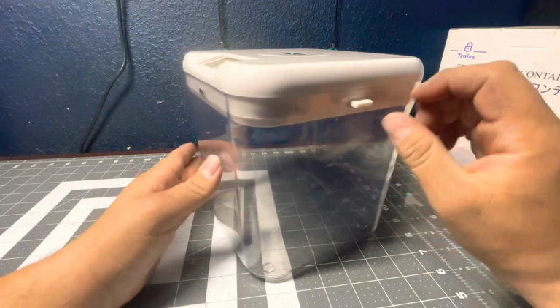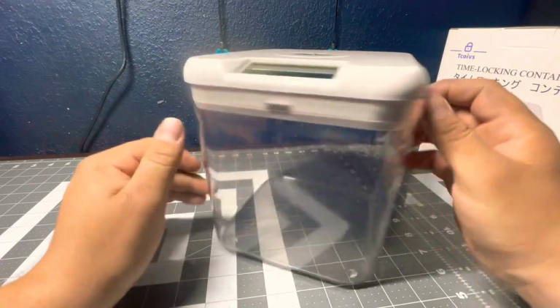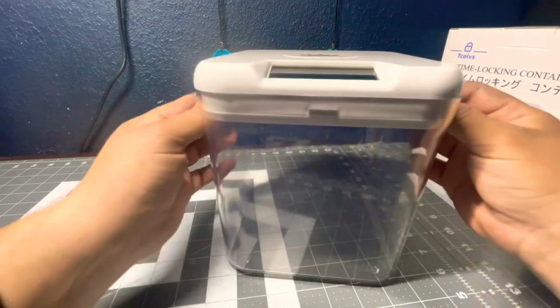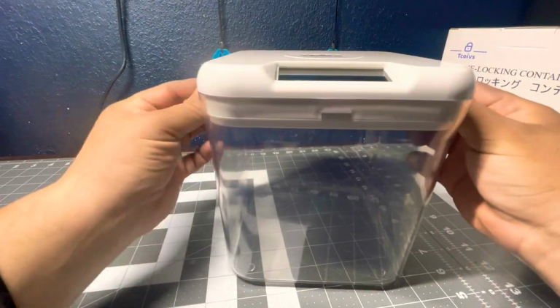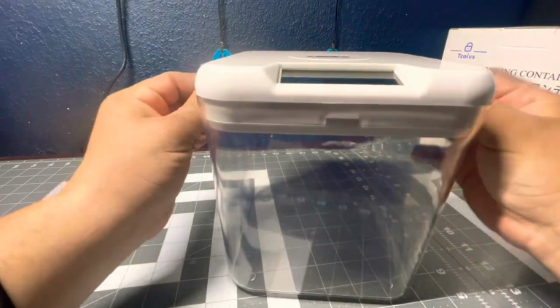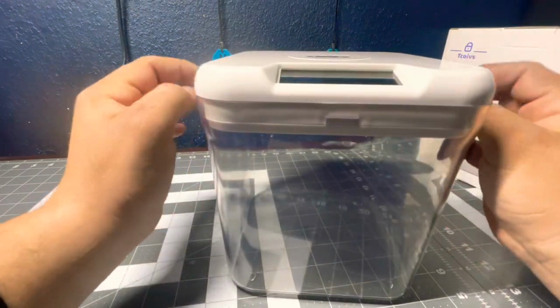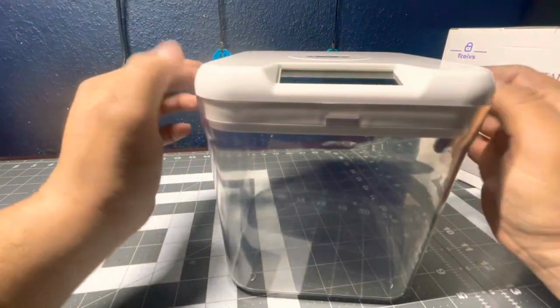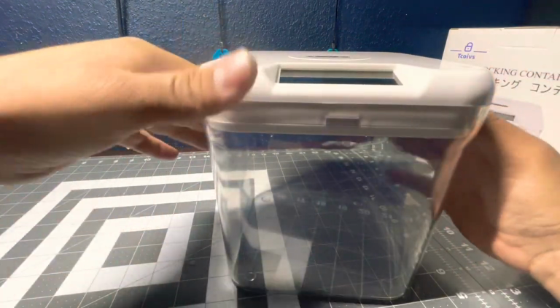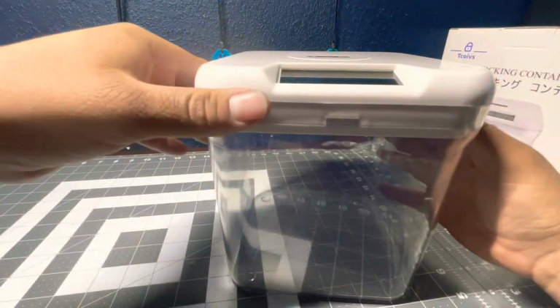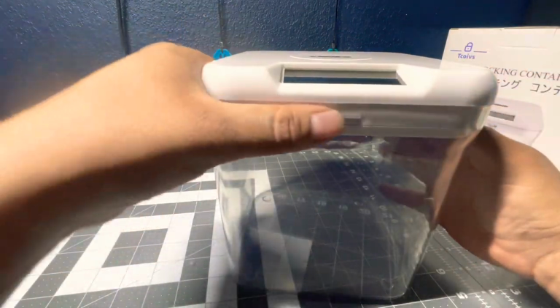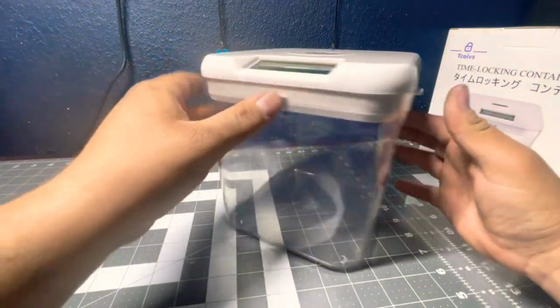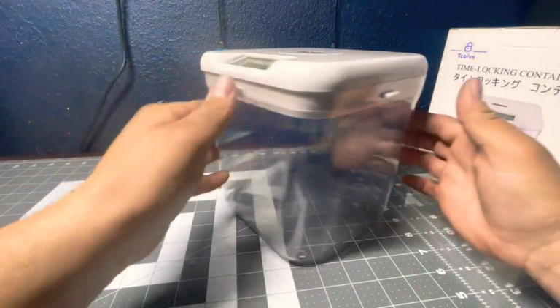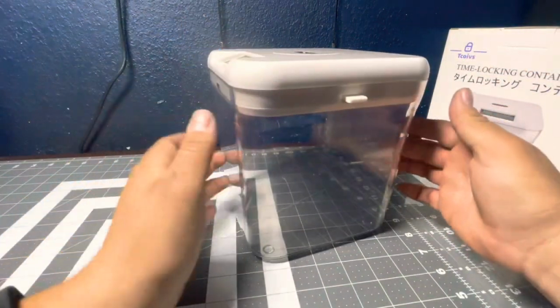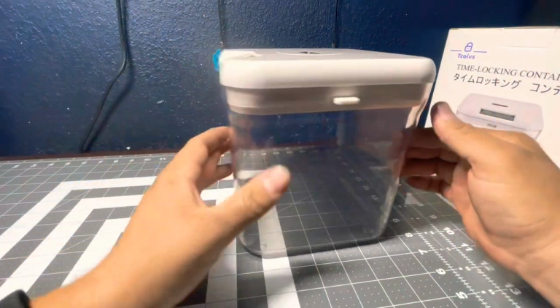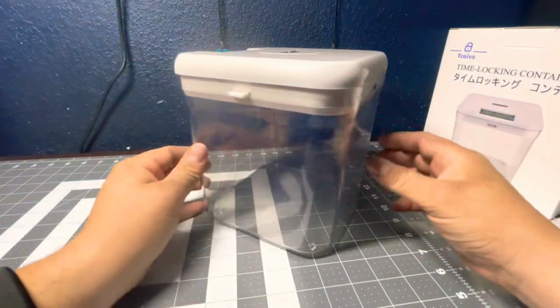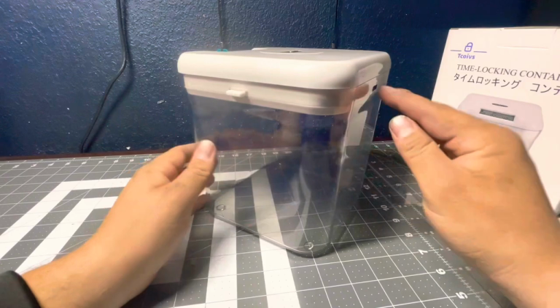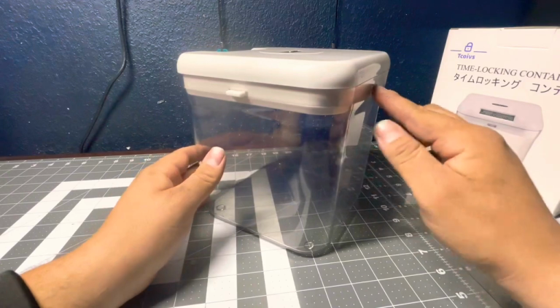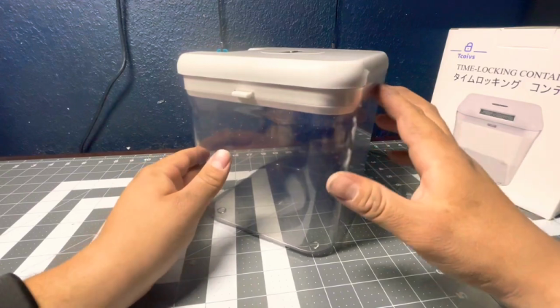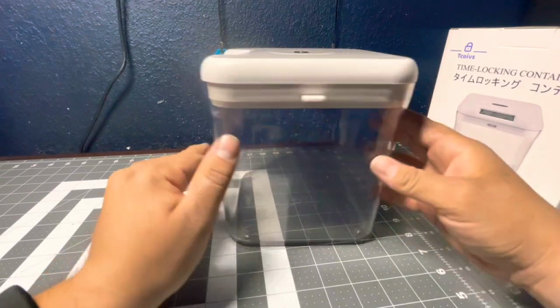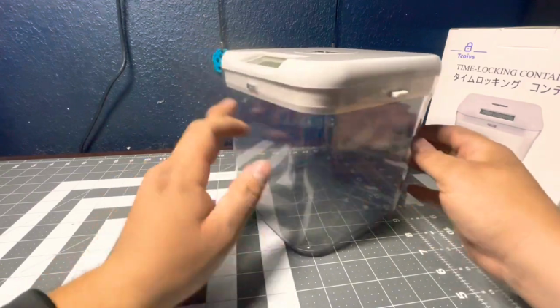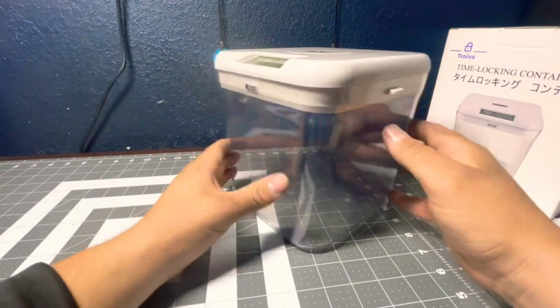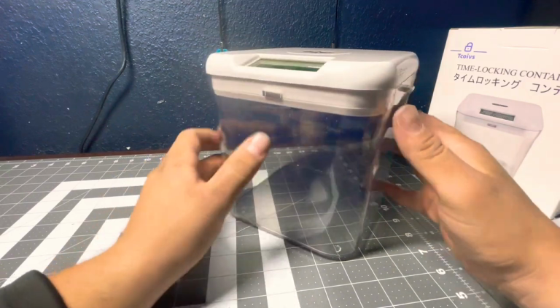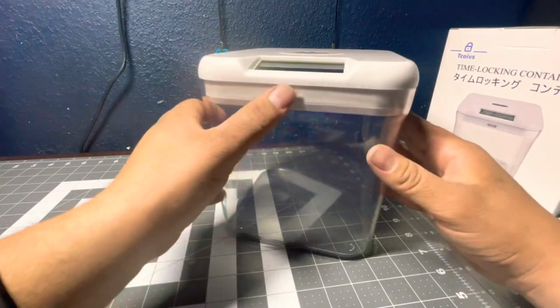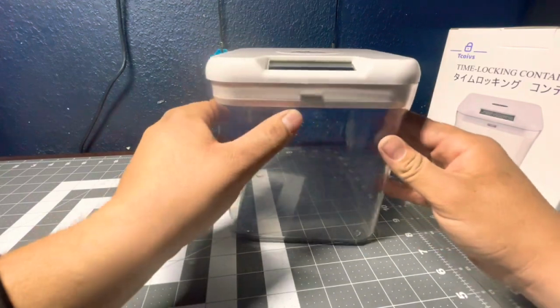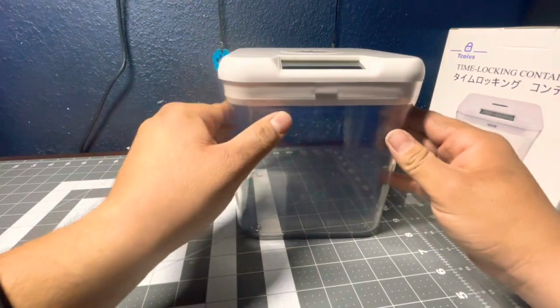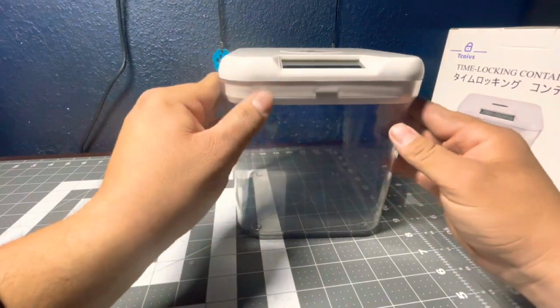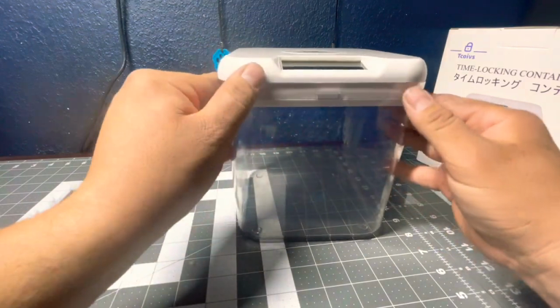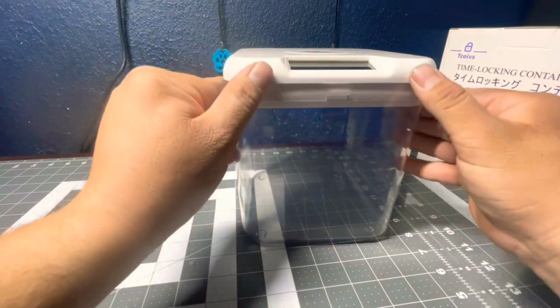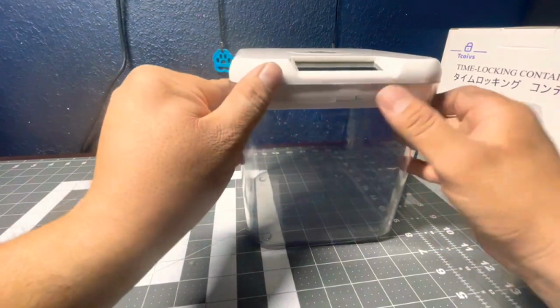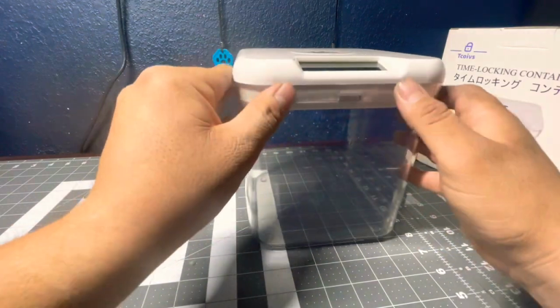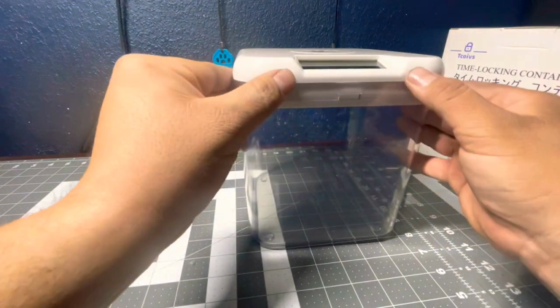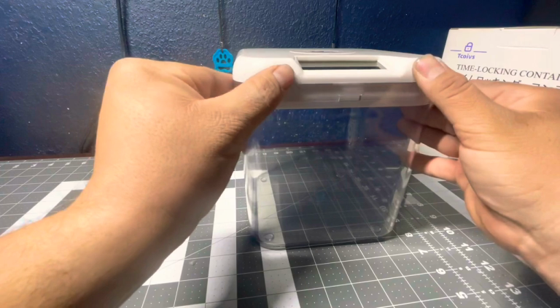It only has two little locks — little plastic pieces that come out — and the container itself has four holes. I think it would have been better if all four came out, but it is what it is.